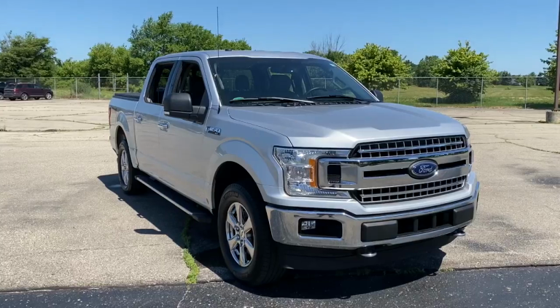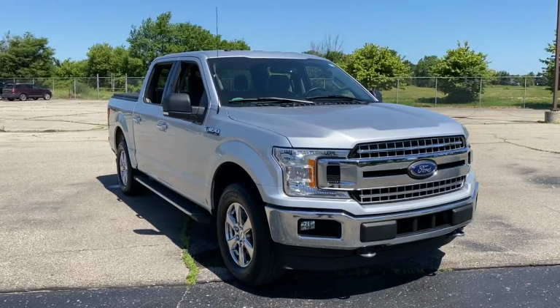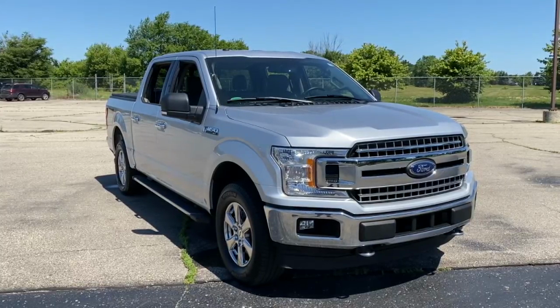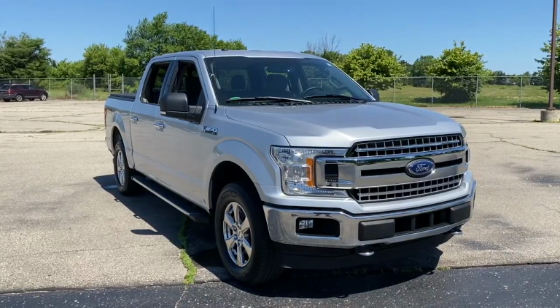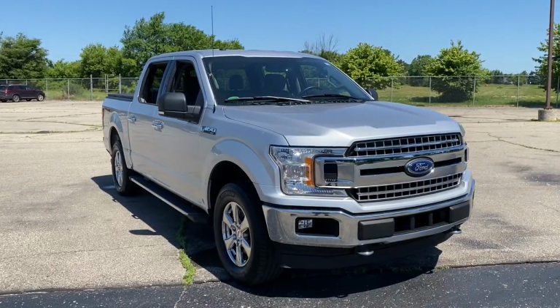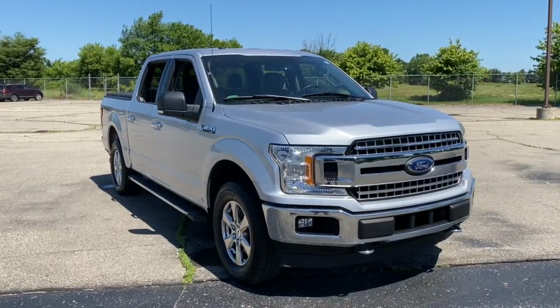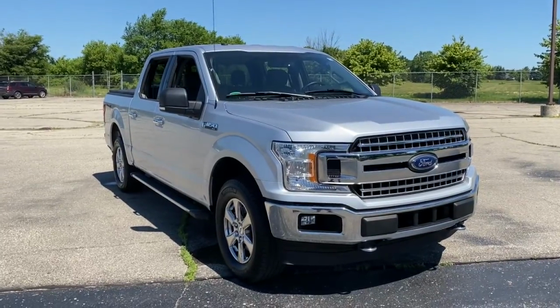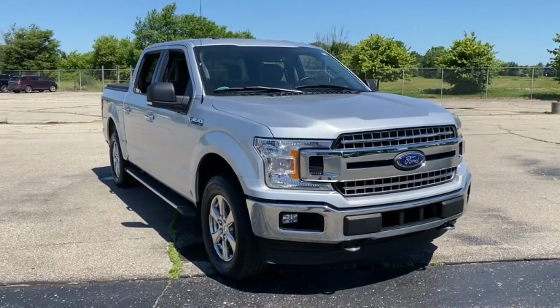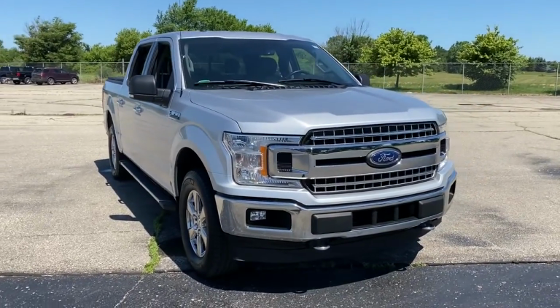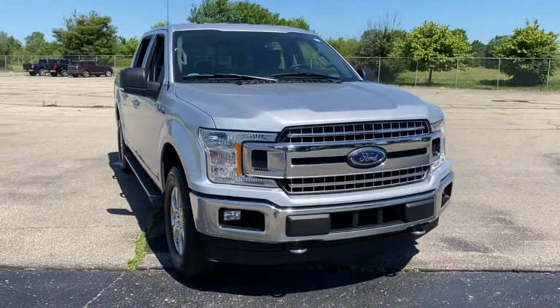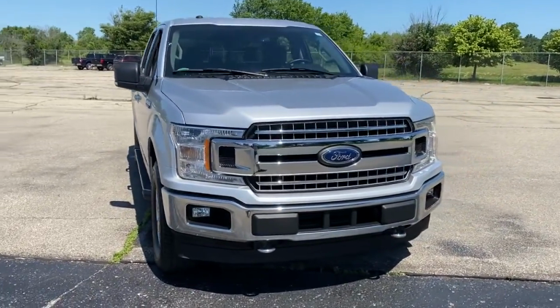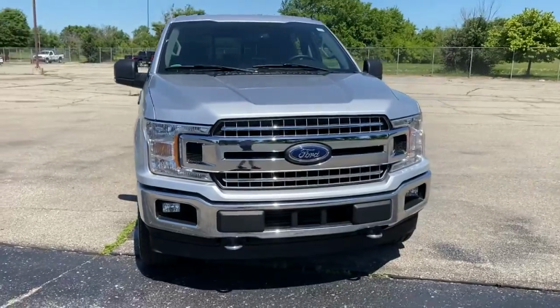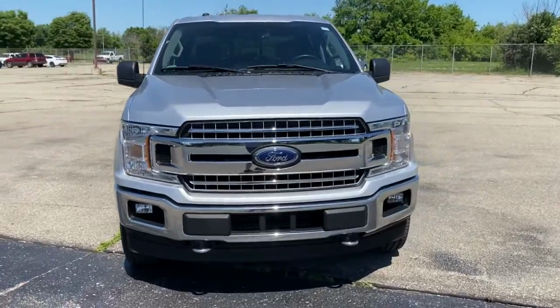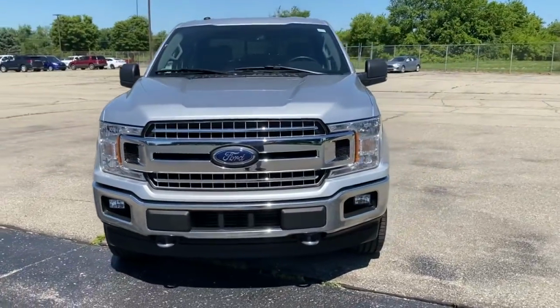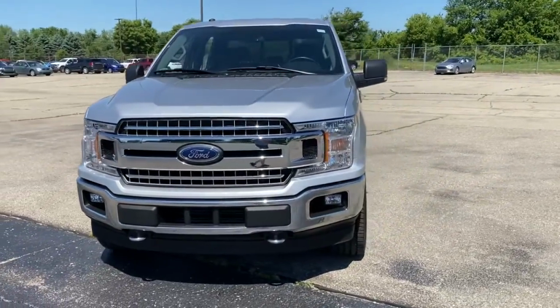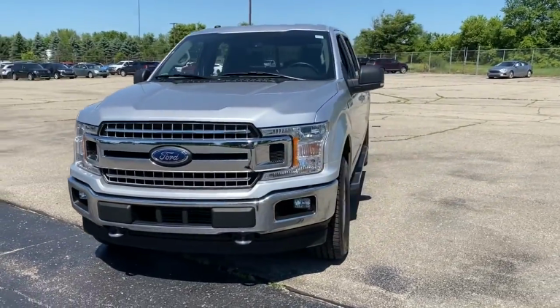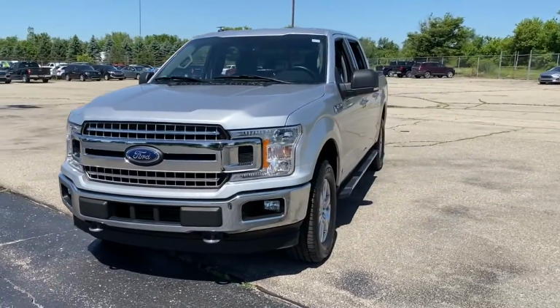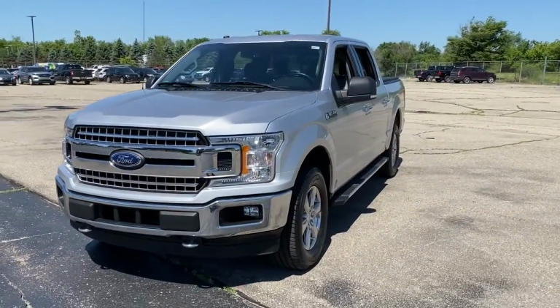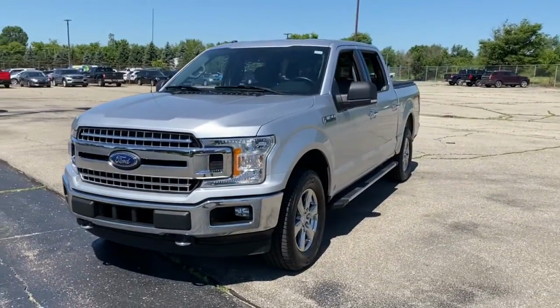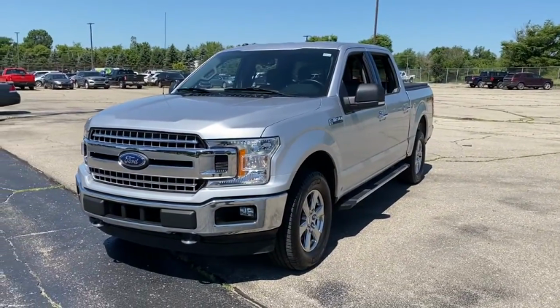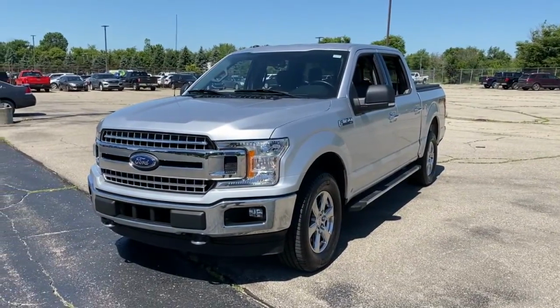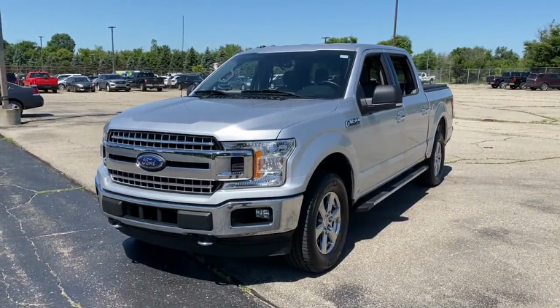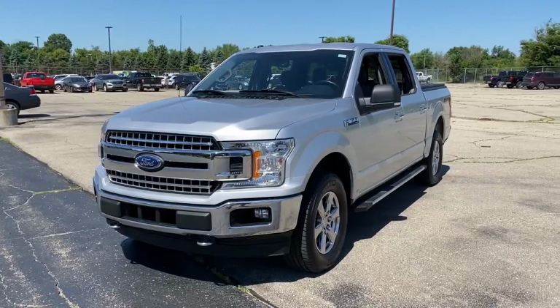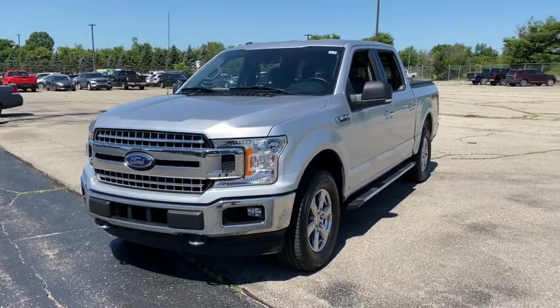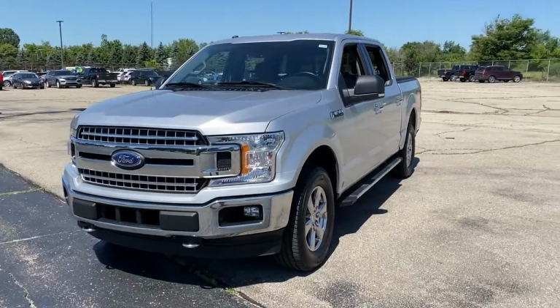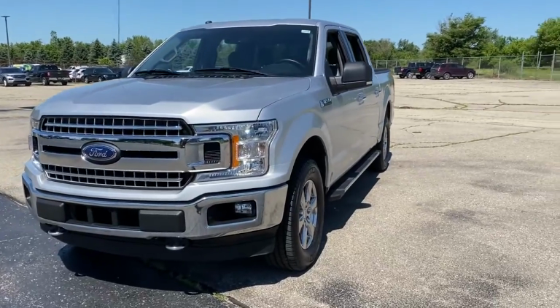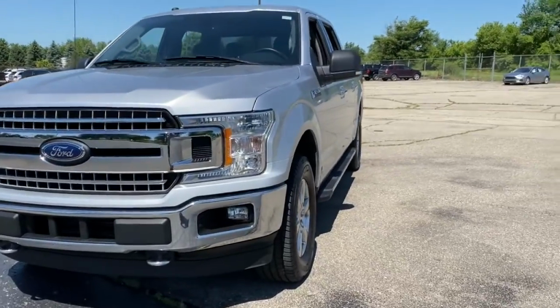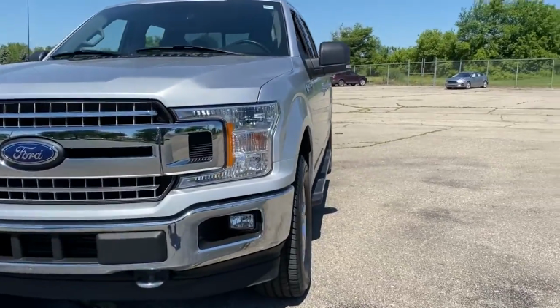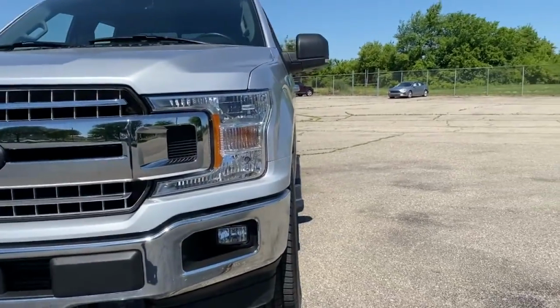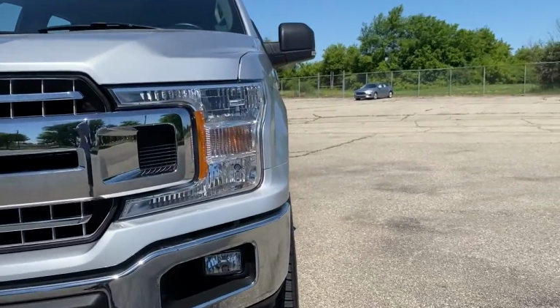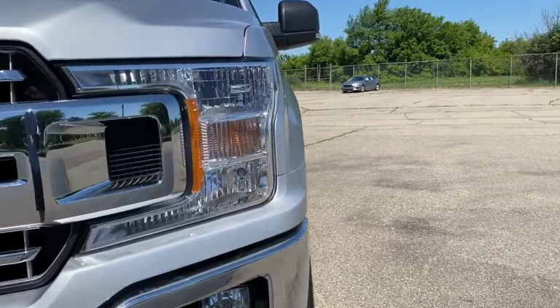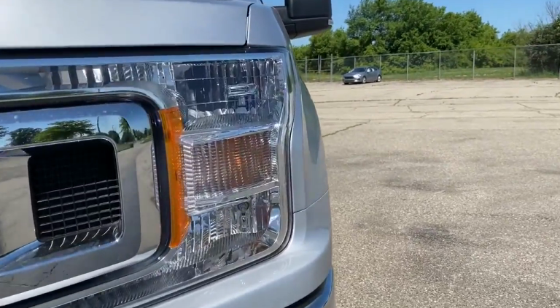Get a feel for the 2018 Ford F-150. This vehicle still has fewer than 90,000 miles on the clock, so it won't last long. This rugged F-150 is ready for work, off-roading, or a little R&R.